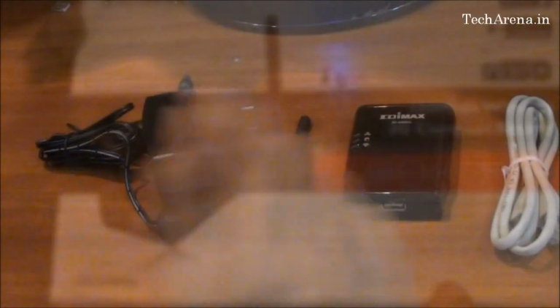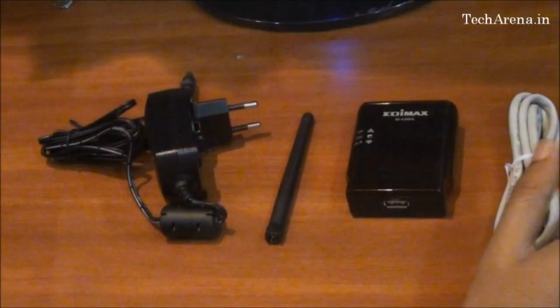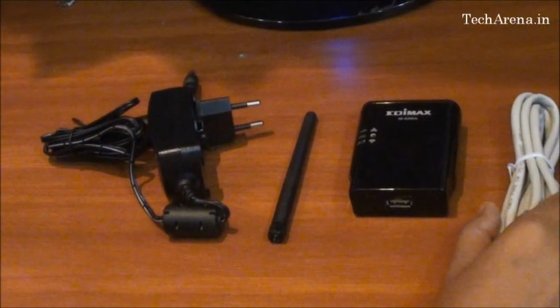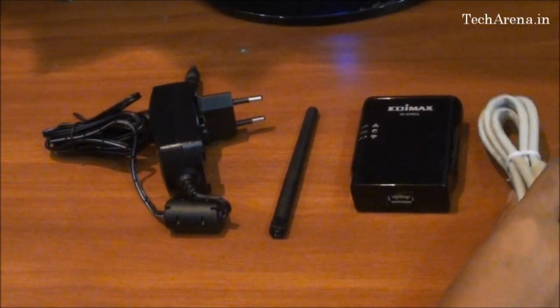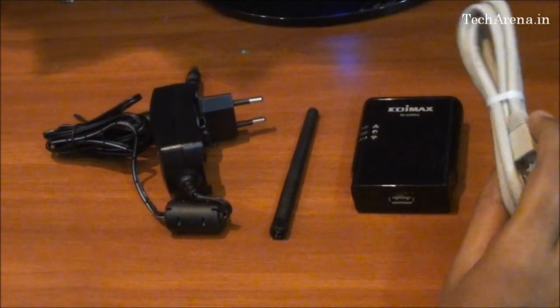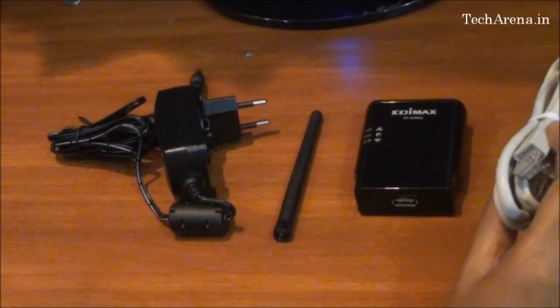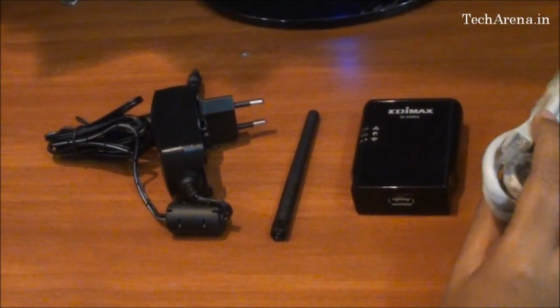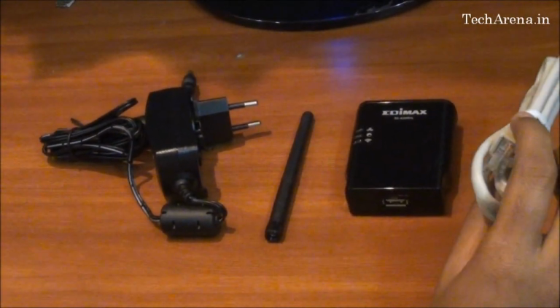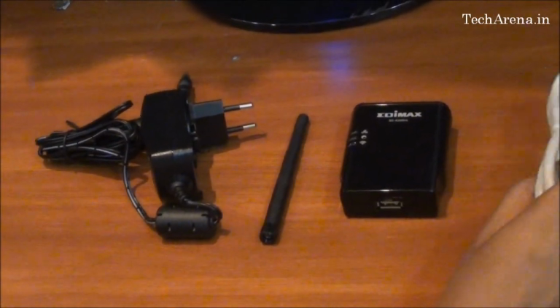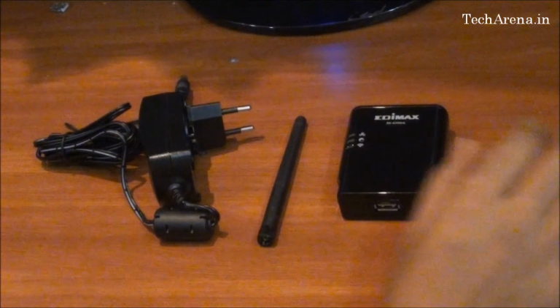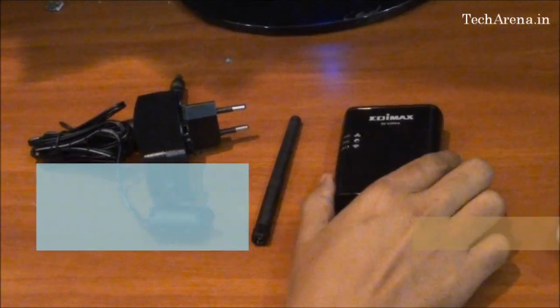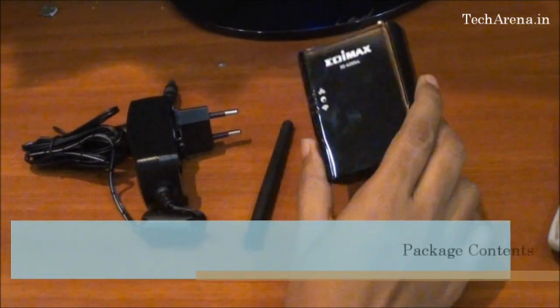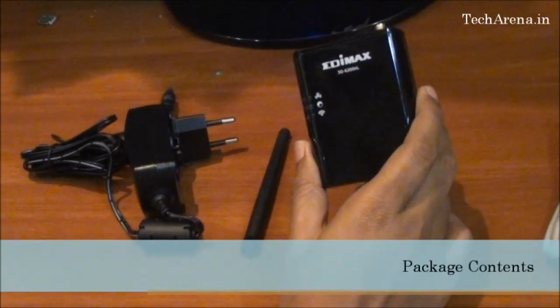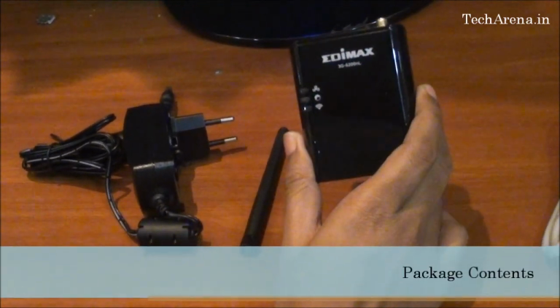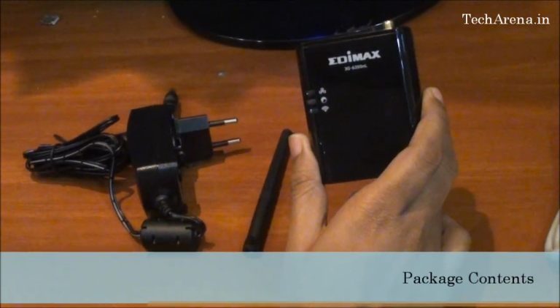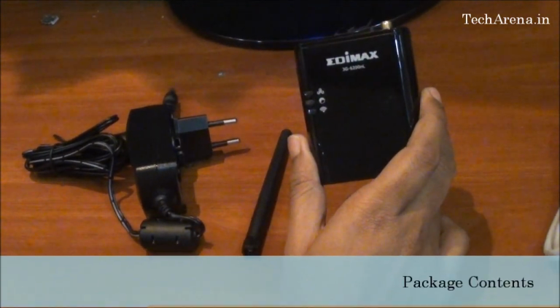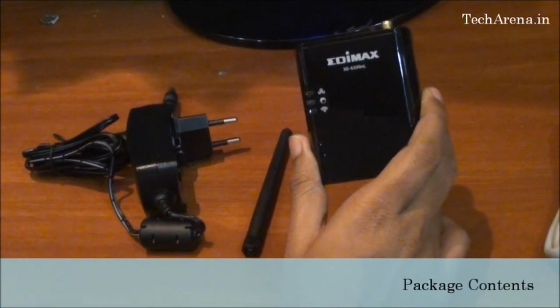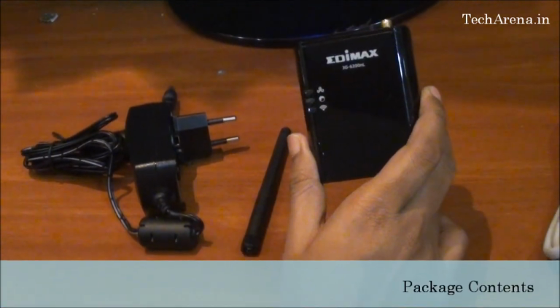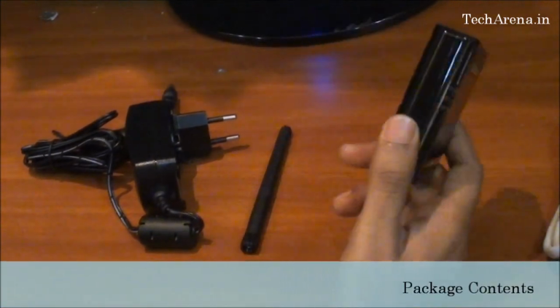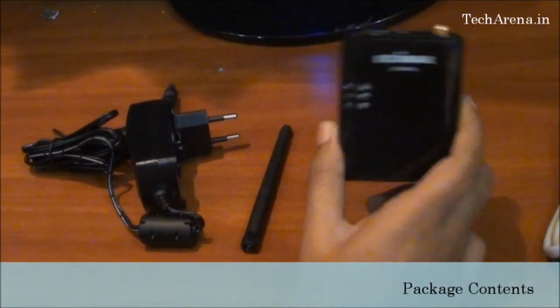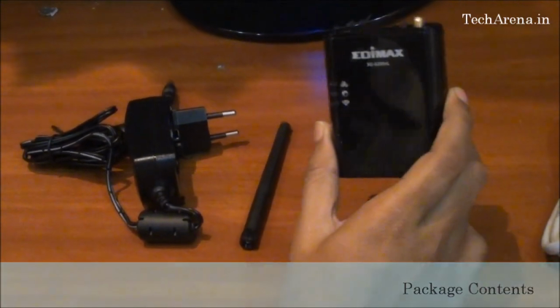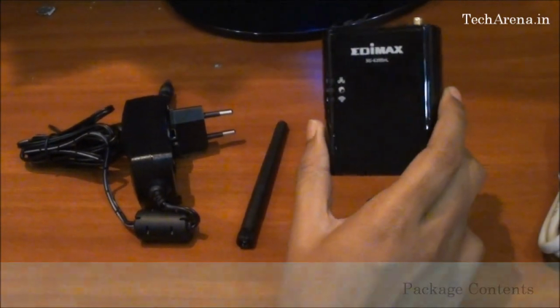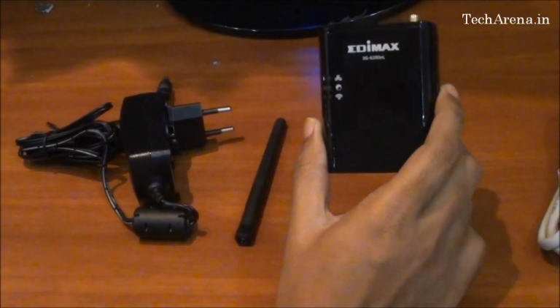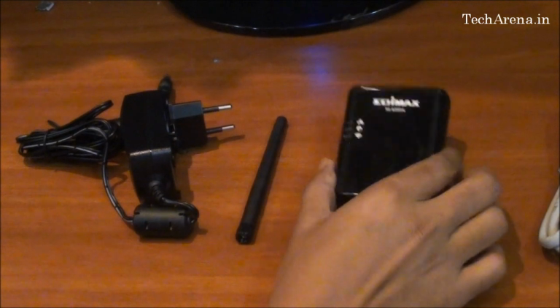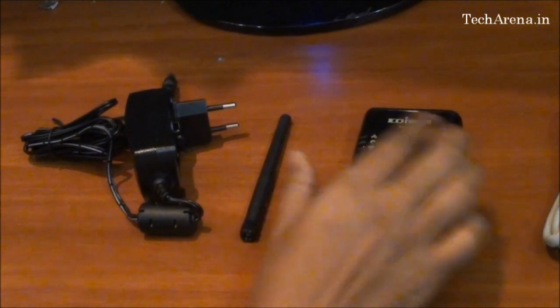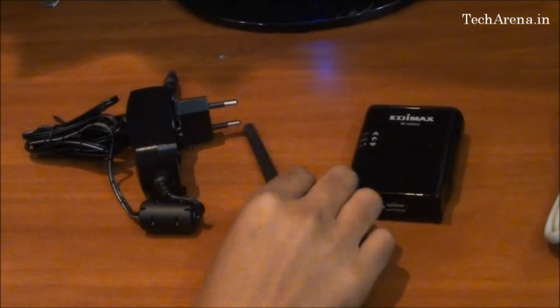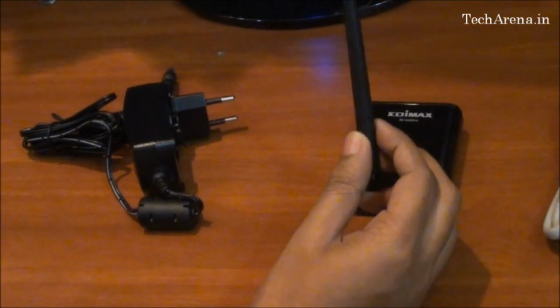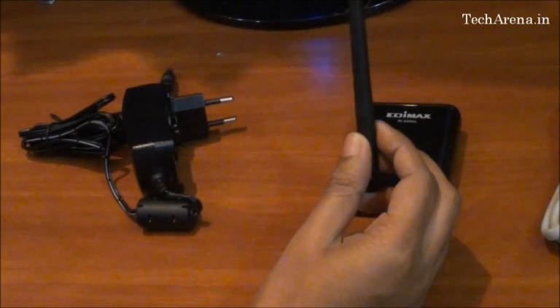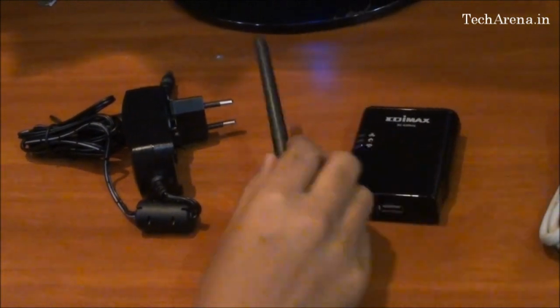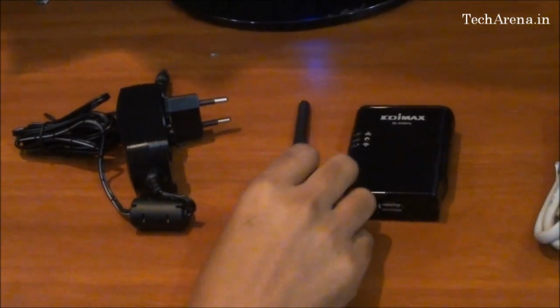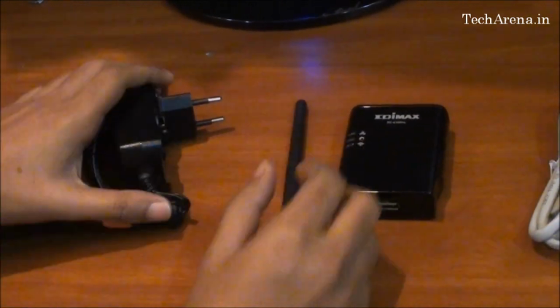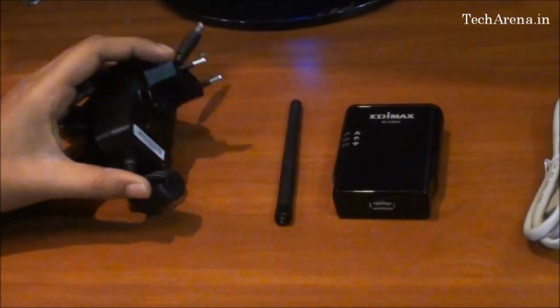Inside the package you will find a LAN cable, the Edimax 3G6200NL portable router — you can see the size here — a 2dBi antenna, and a power adapter.